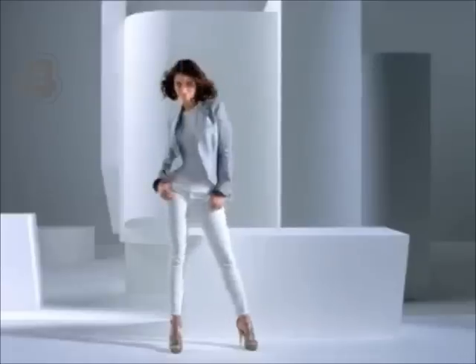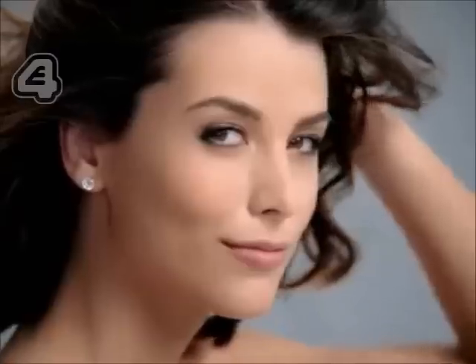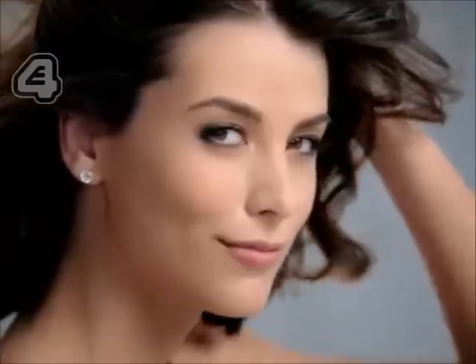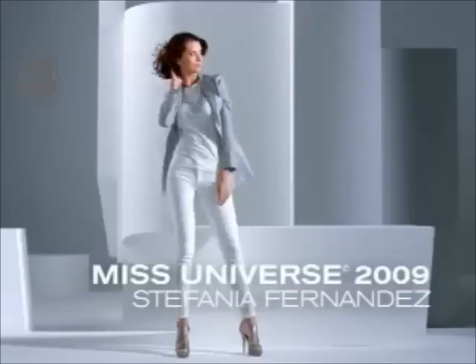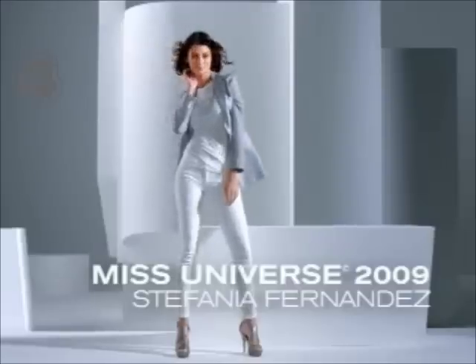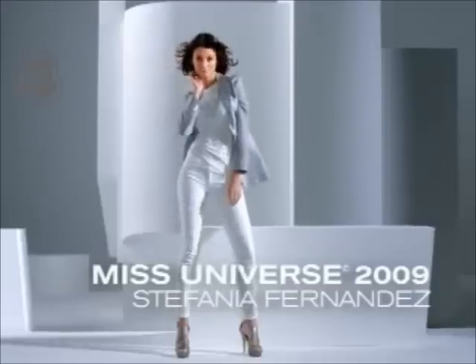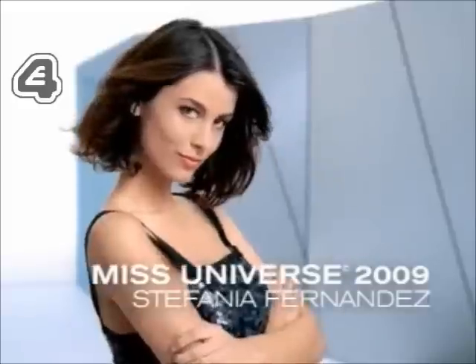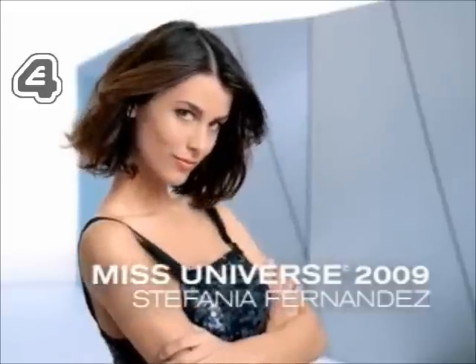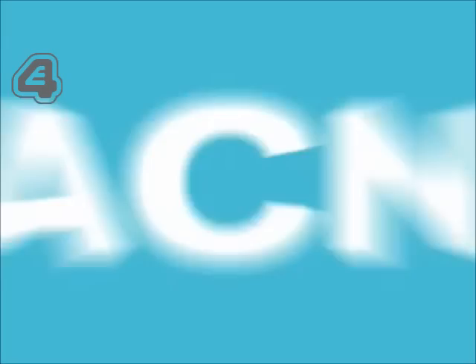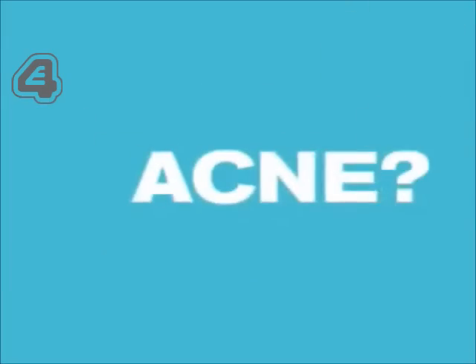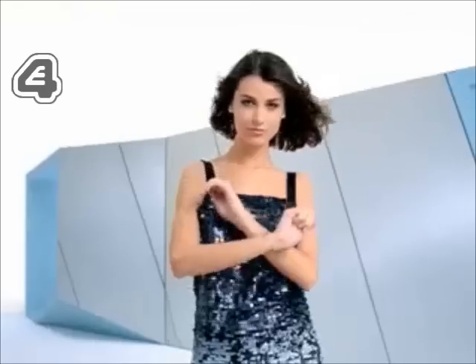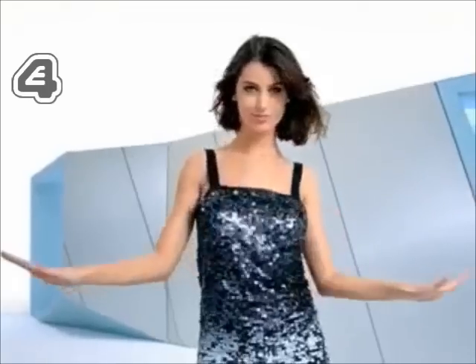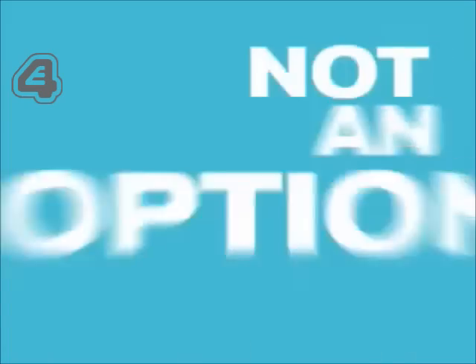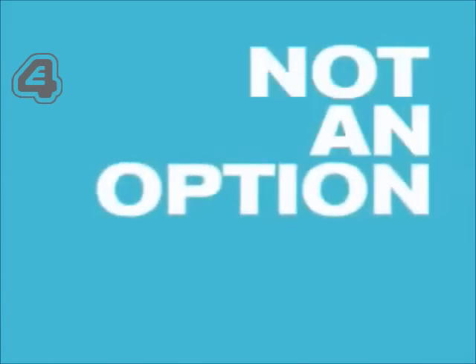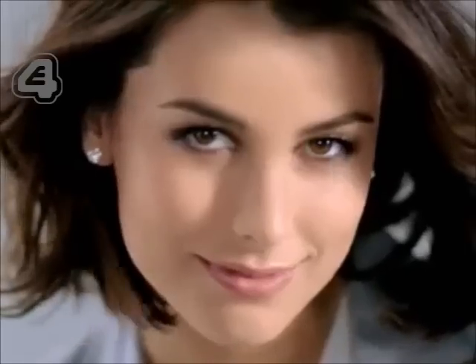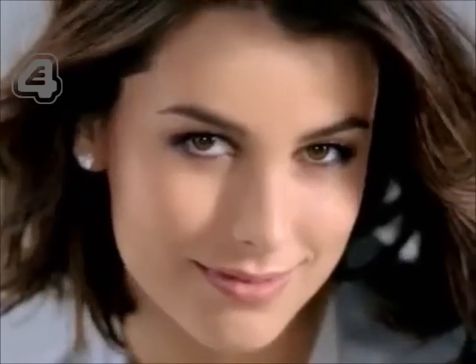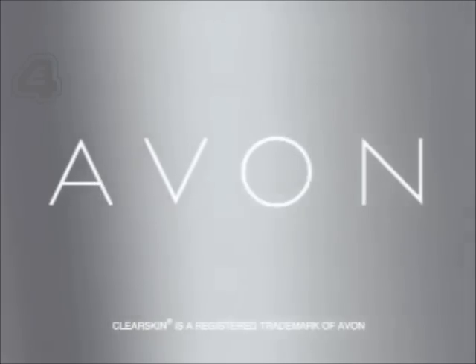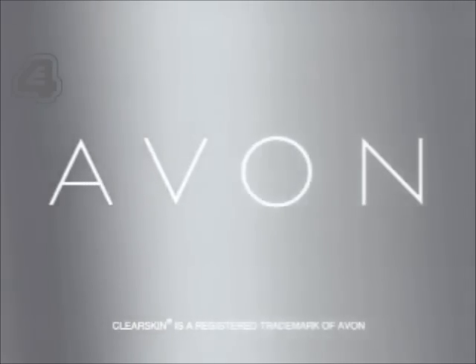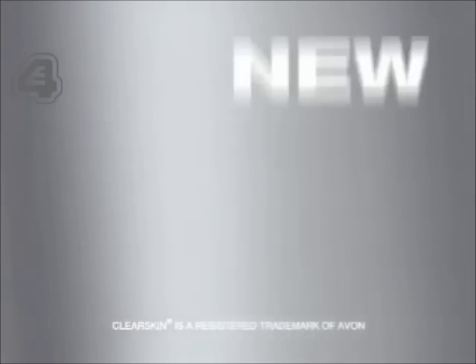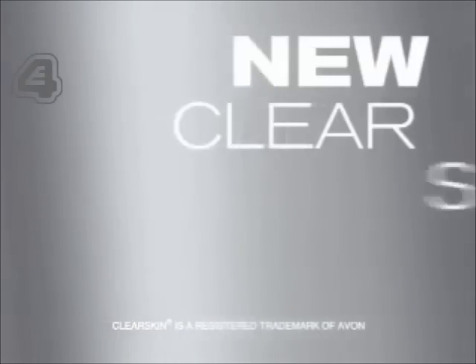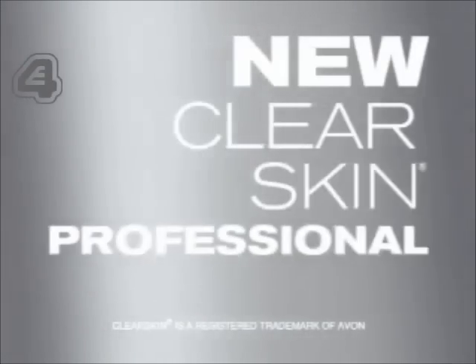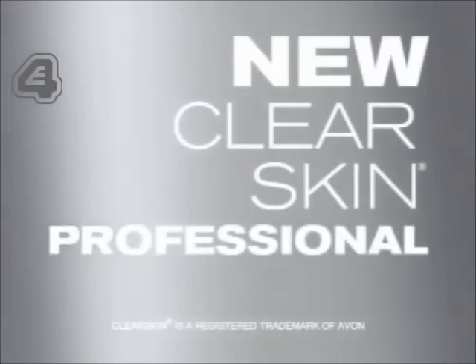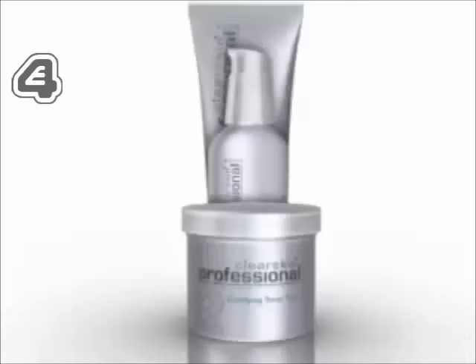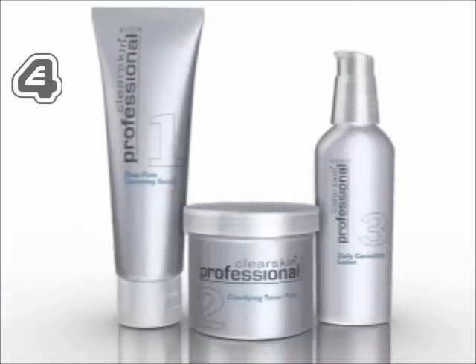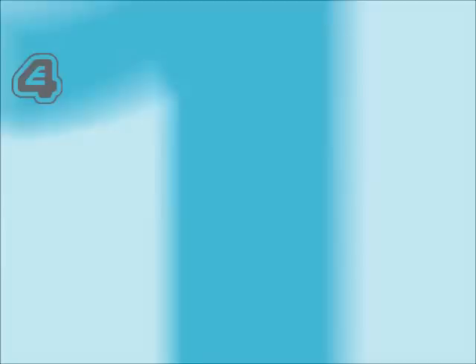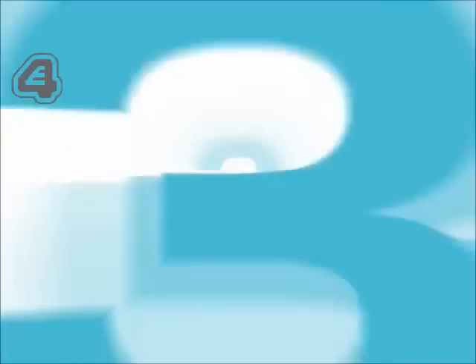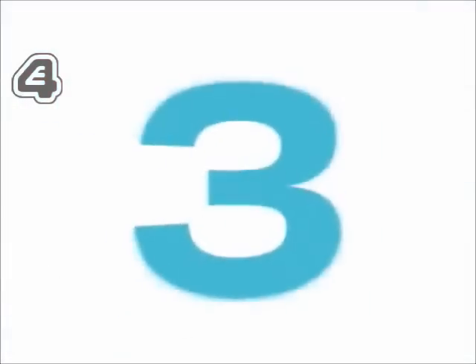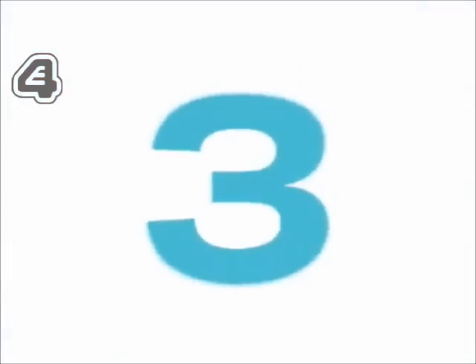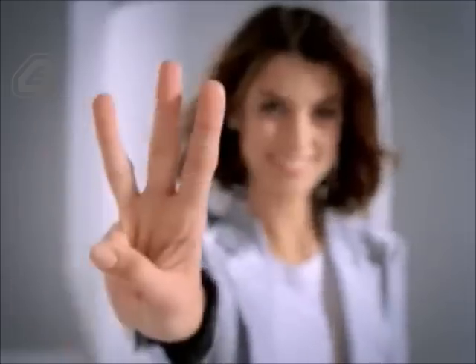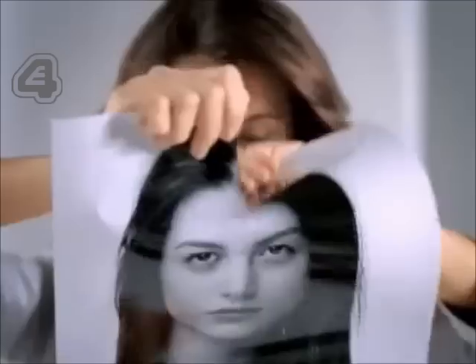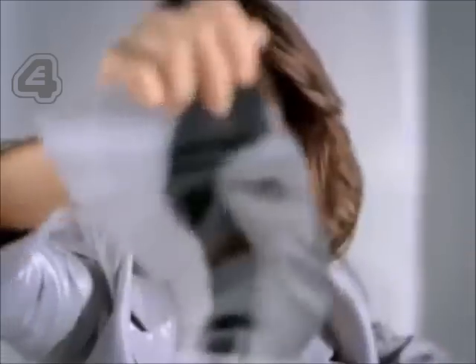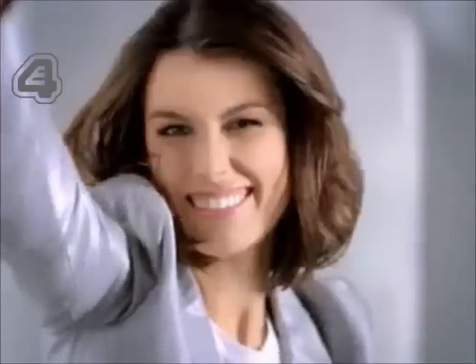In my world, good skin isn't good enough. Embarrassing acne? Not an option. Avon introduces new Clear Skin Professional. It's simple — just three steps, three days, to skin that's clearer.